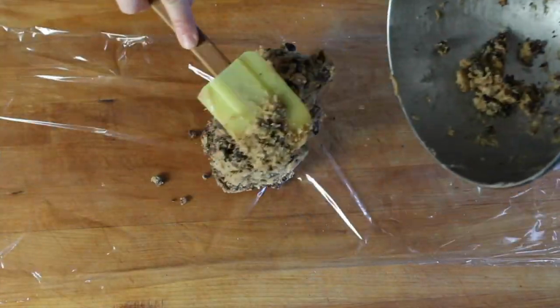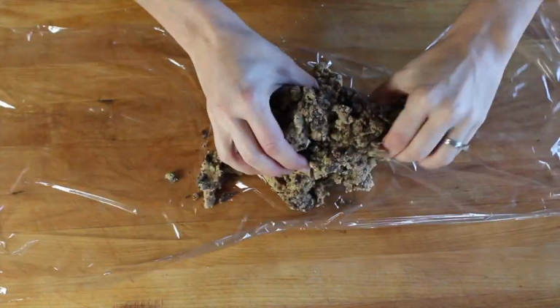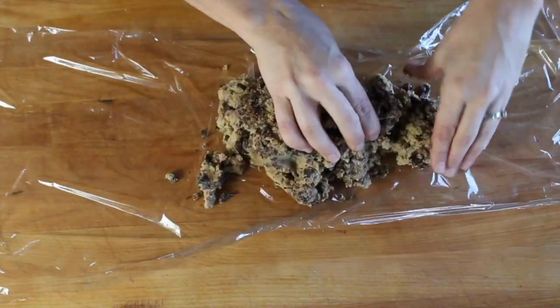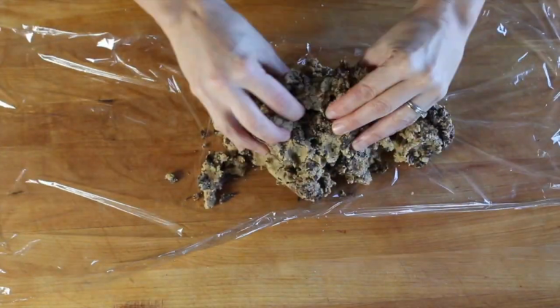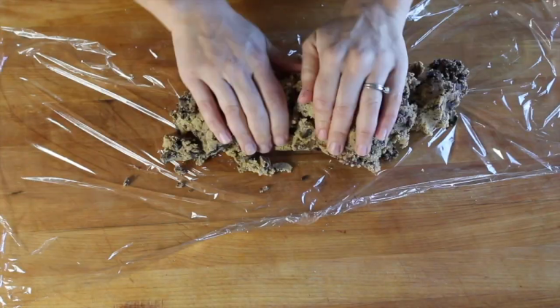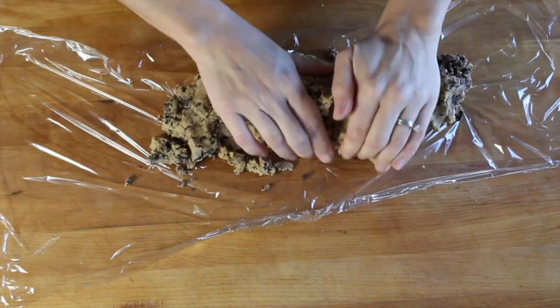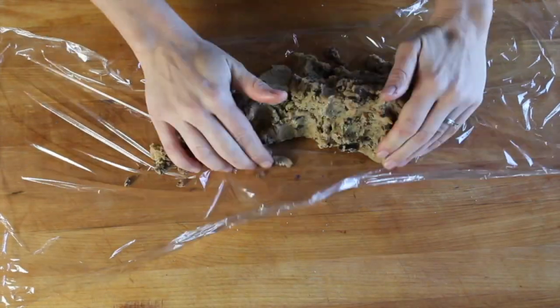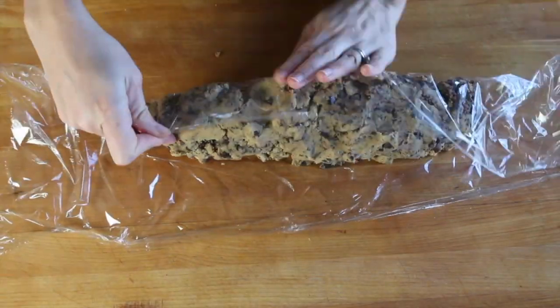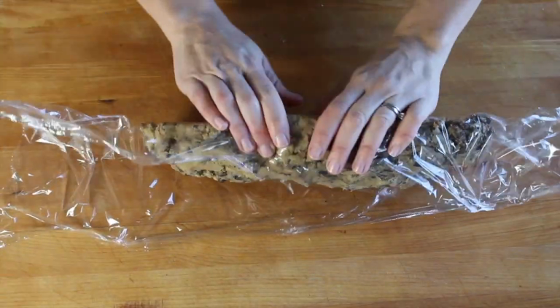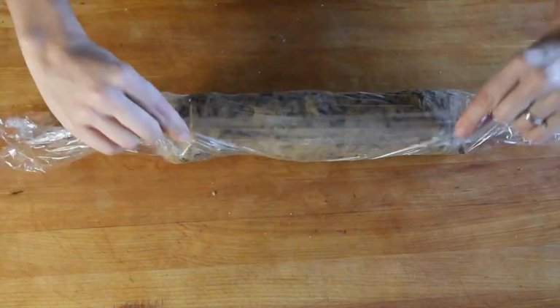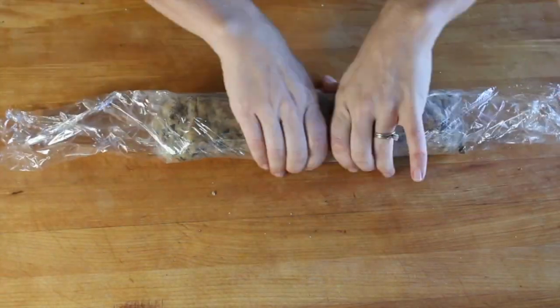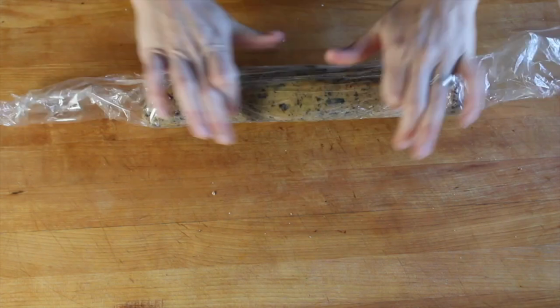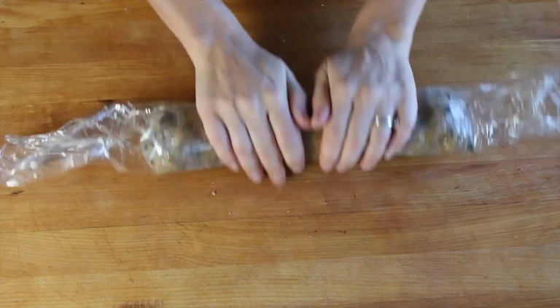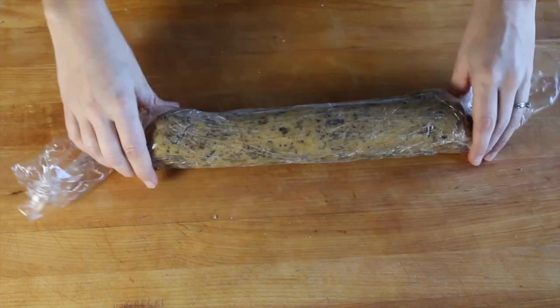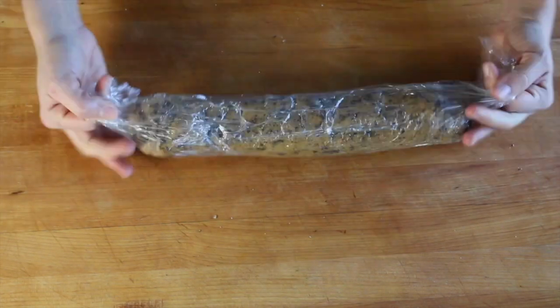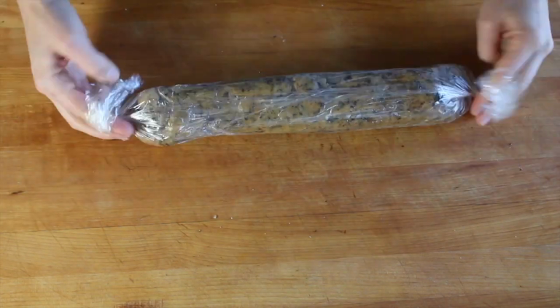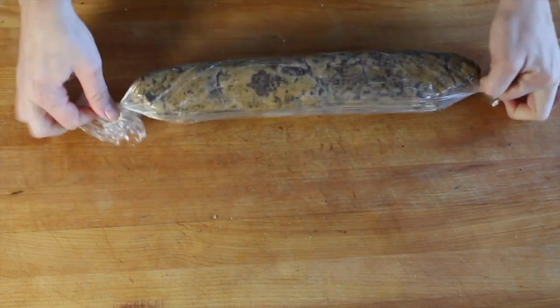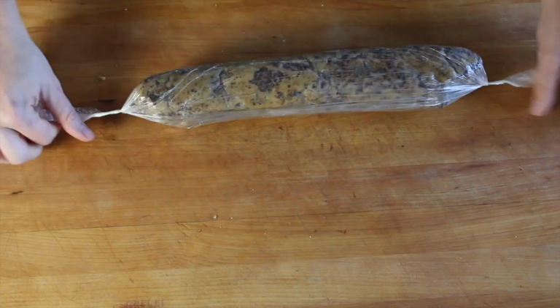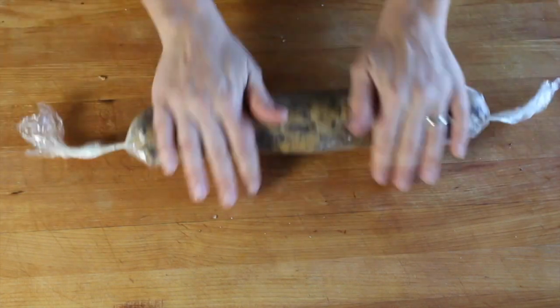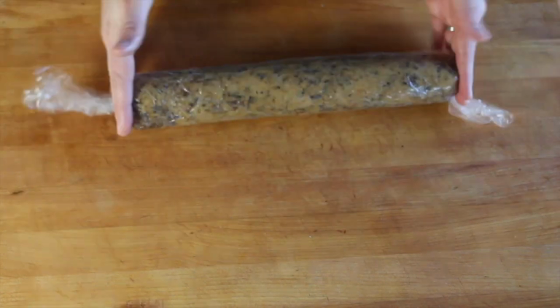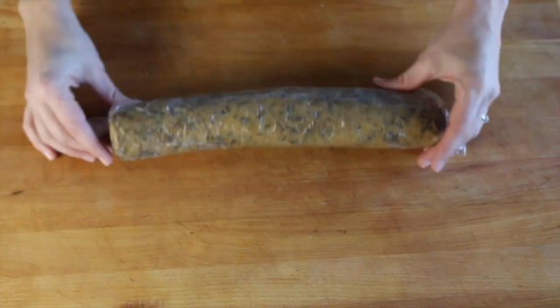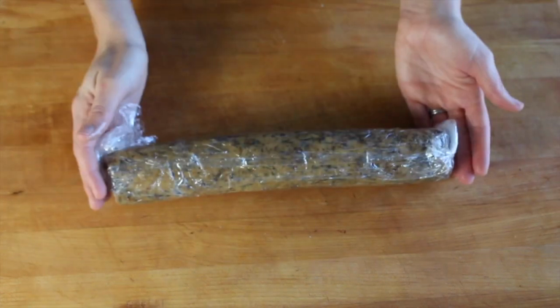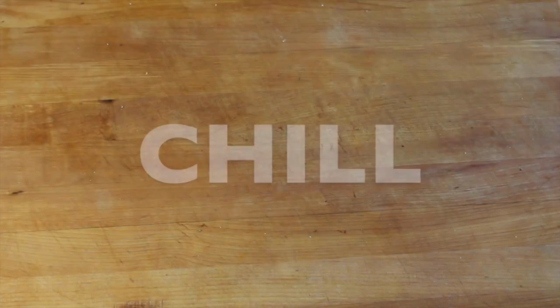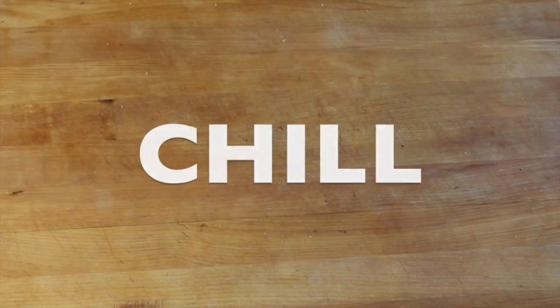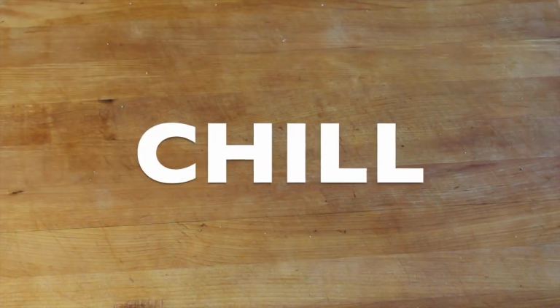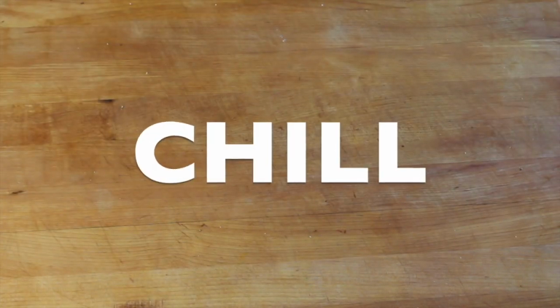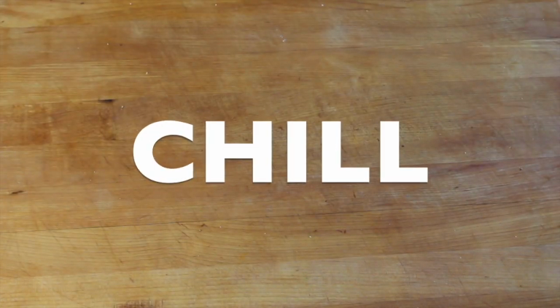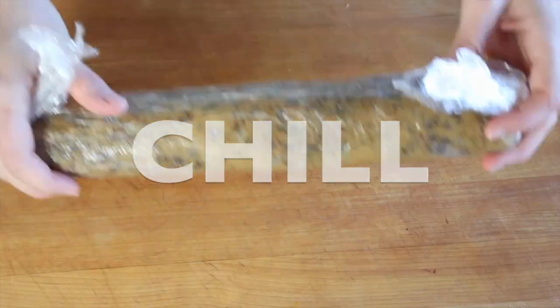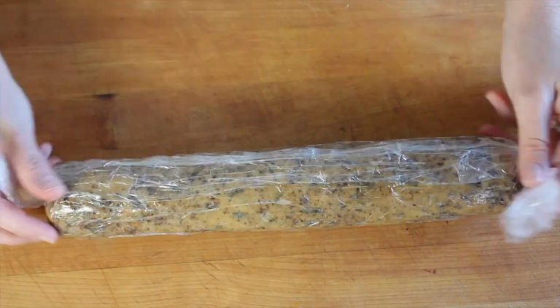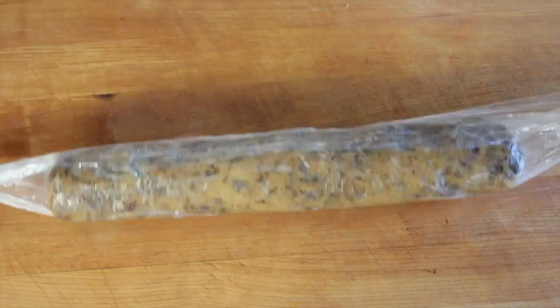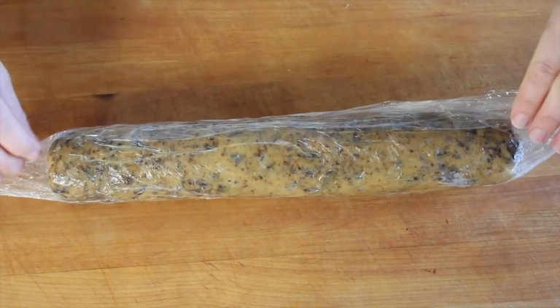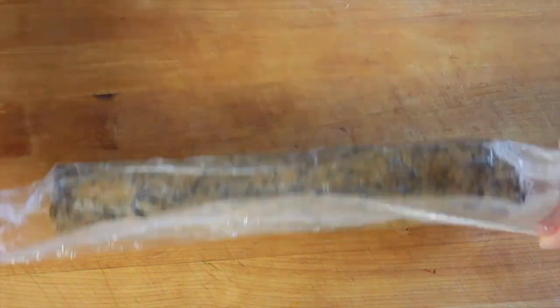Turn the dough out into a big piece of plastic wrap and then form it into a log about two inches around, then wrap it up tightly and let it chill in the fridge for at least two hours so it can get nice and firm.